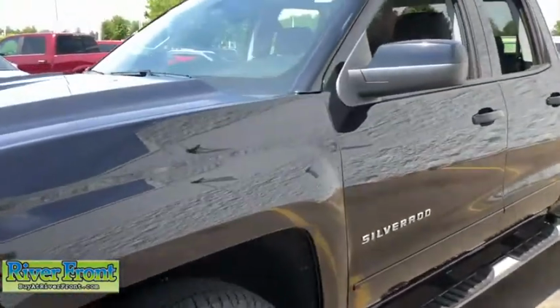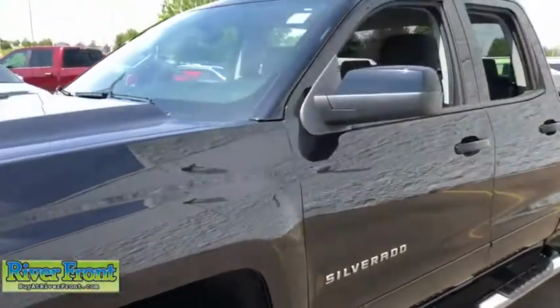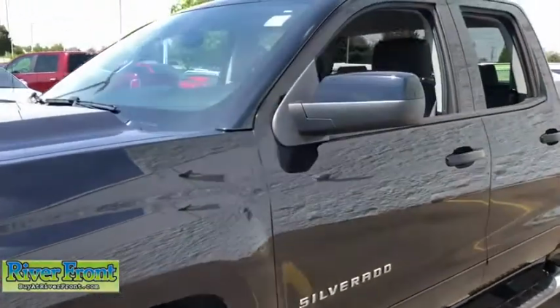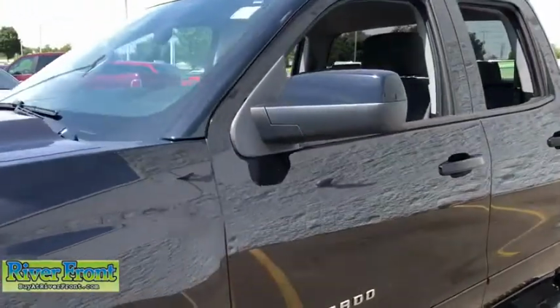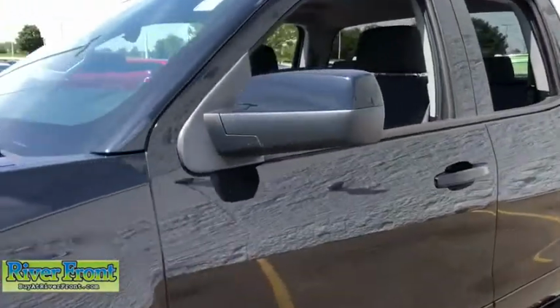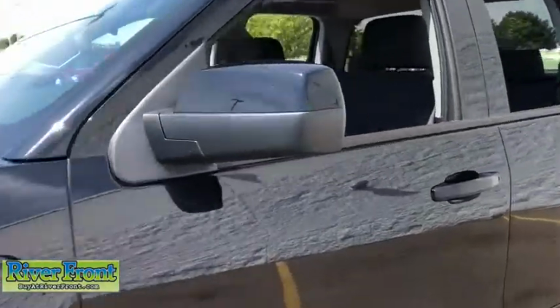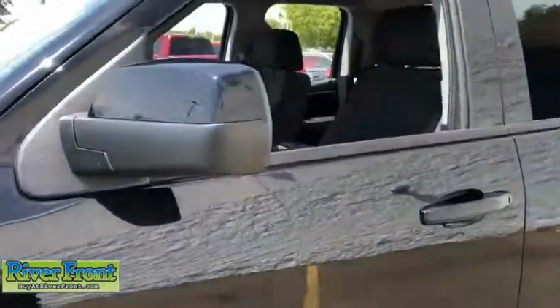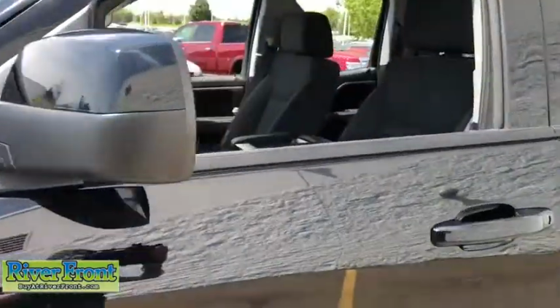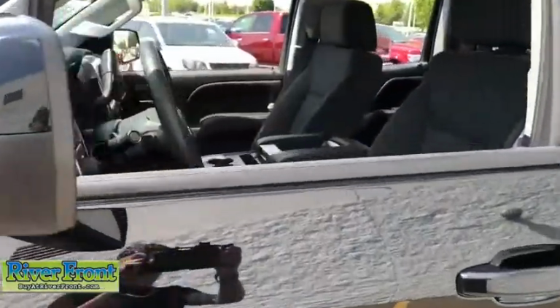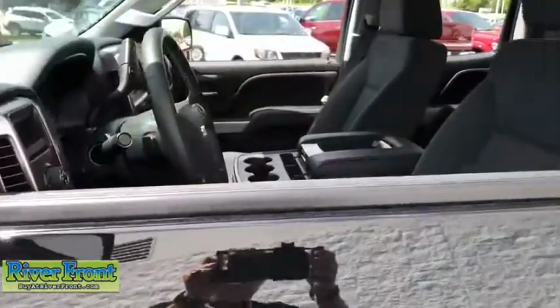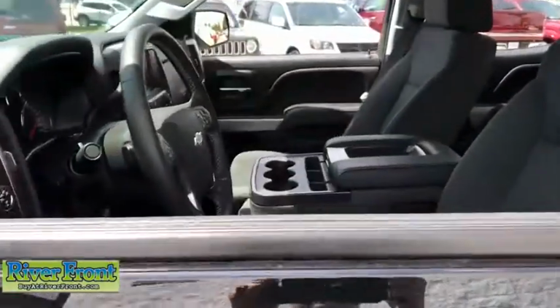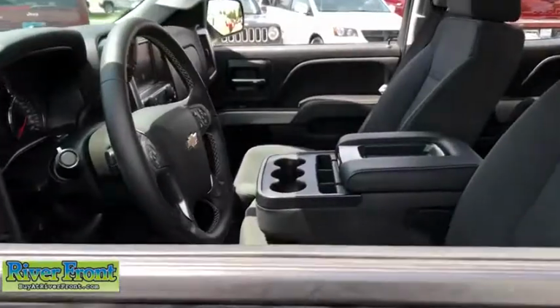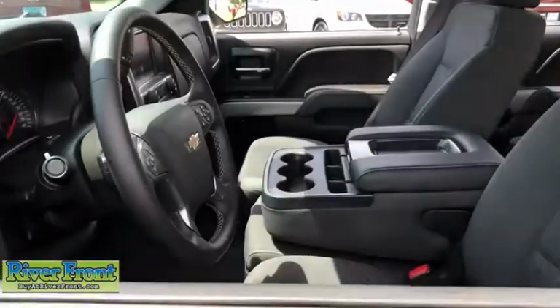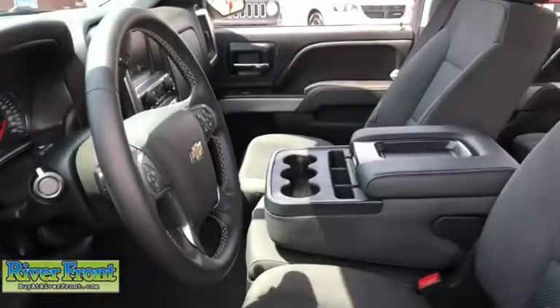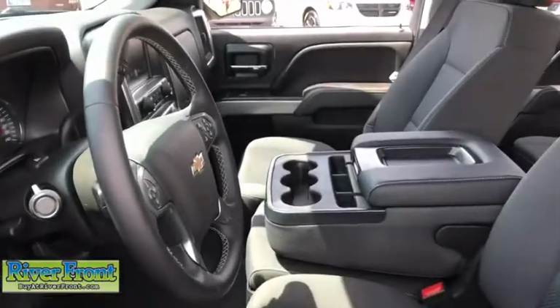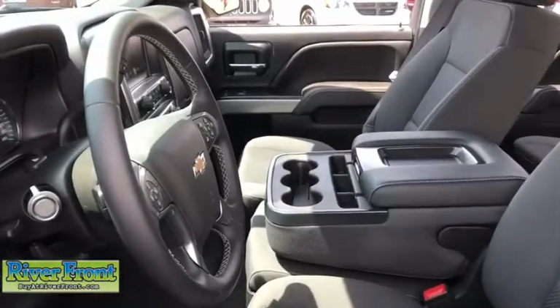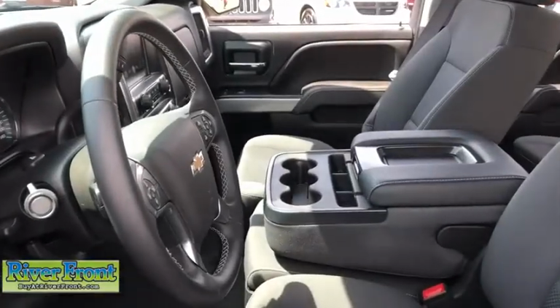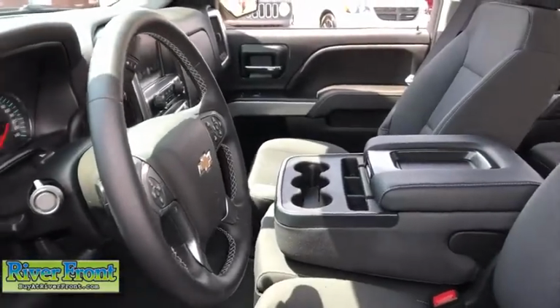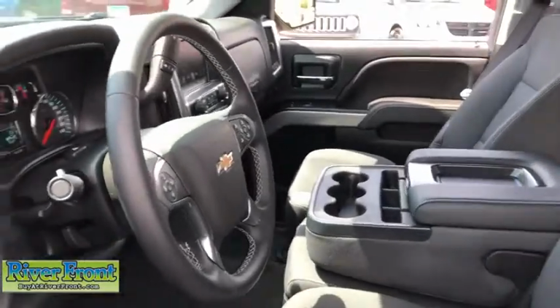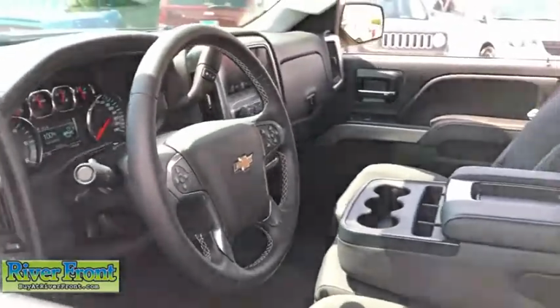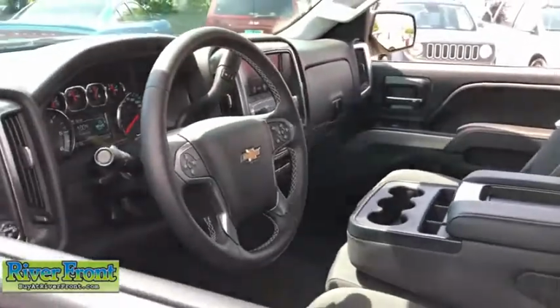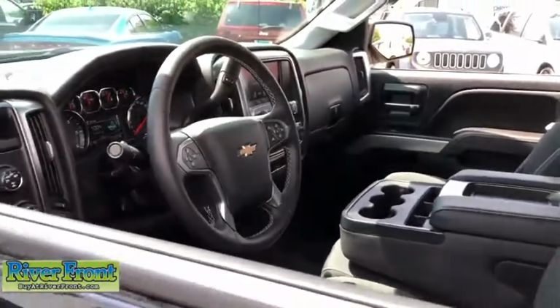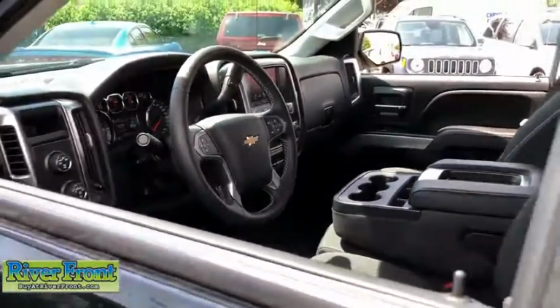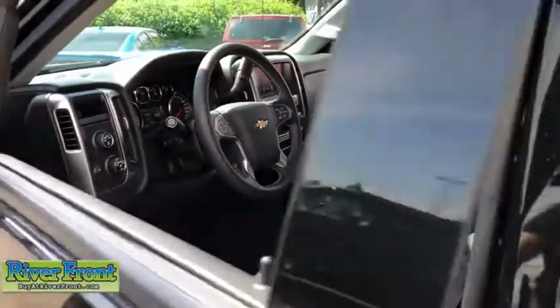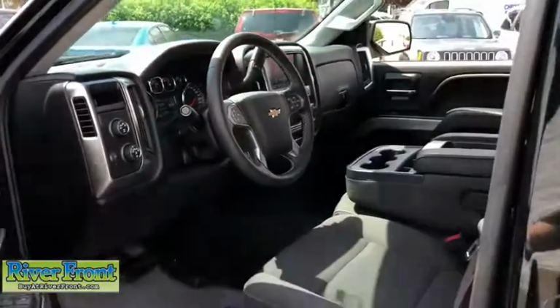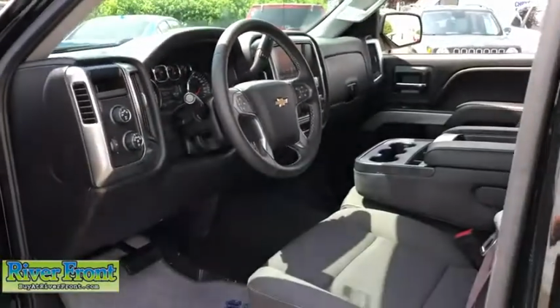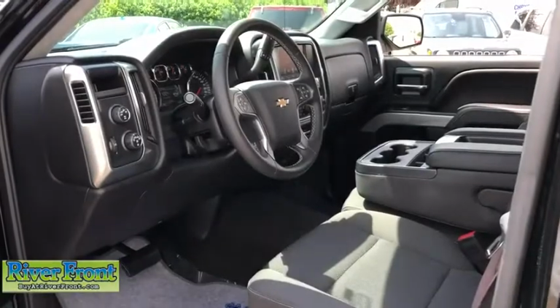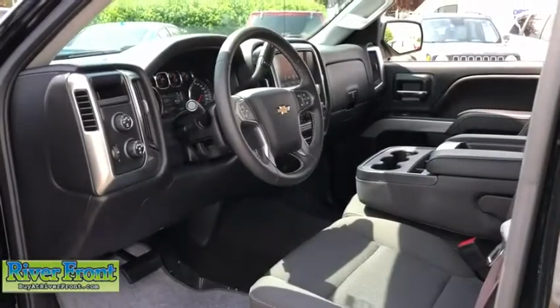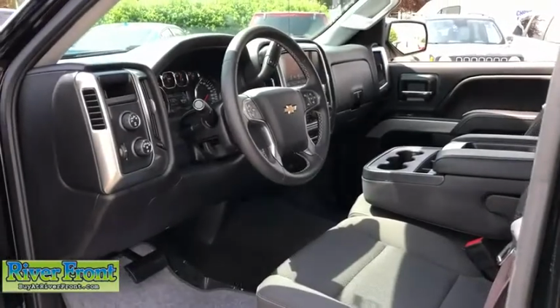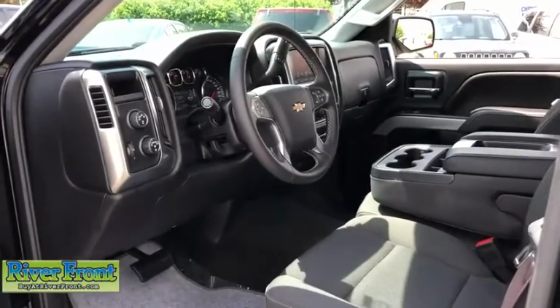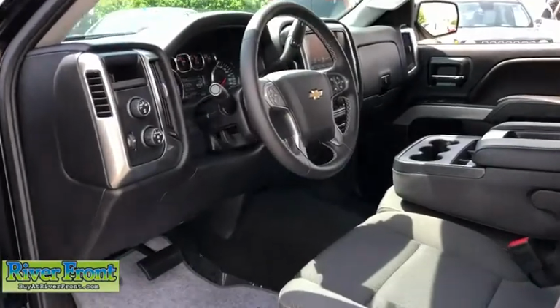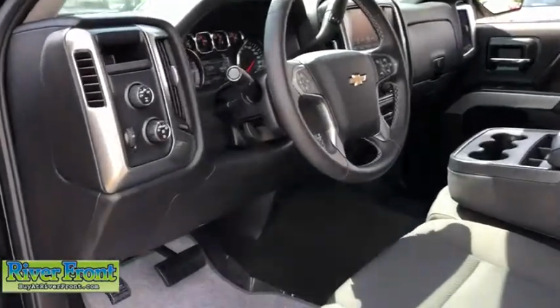Traction control, stability control, navigation system, keyless entry, leather-wrapped steering wheel, alloy wheels, hands-free link system, cruise control, power windows, trip computer.